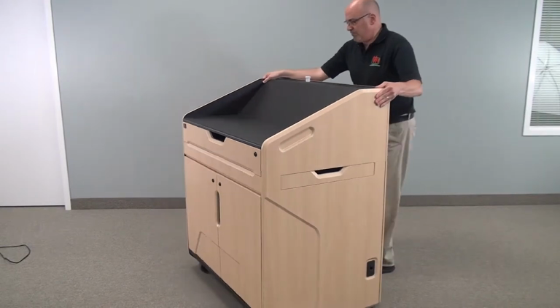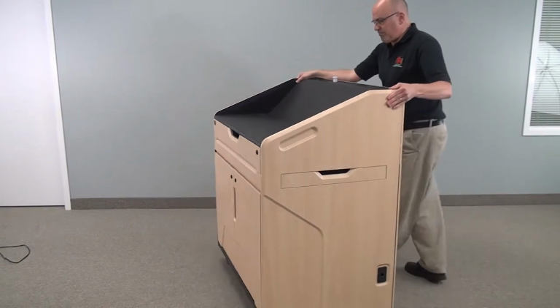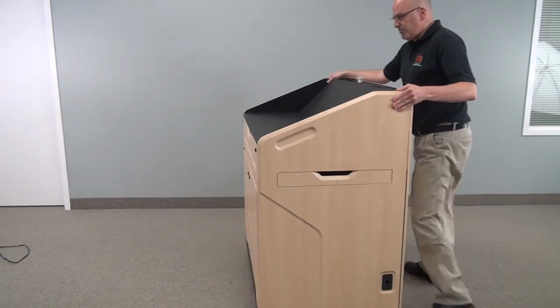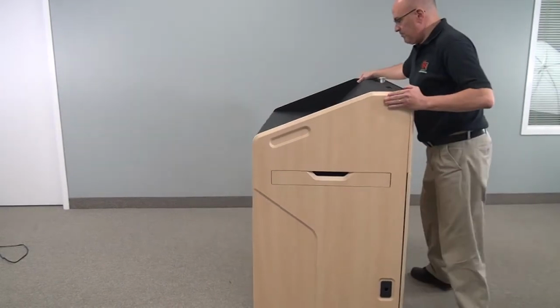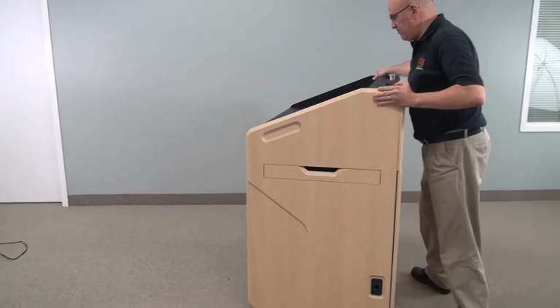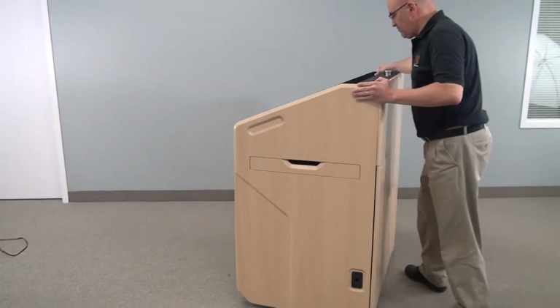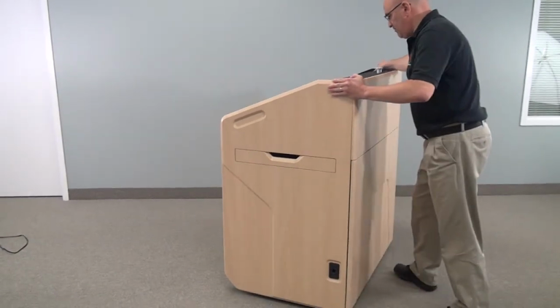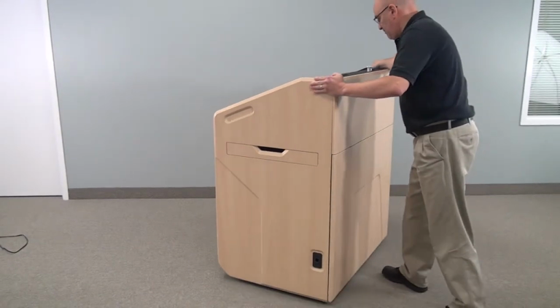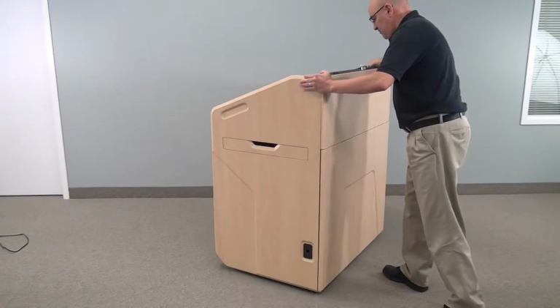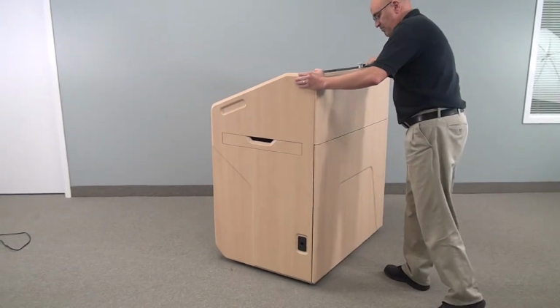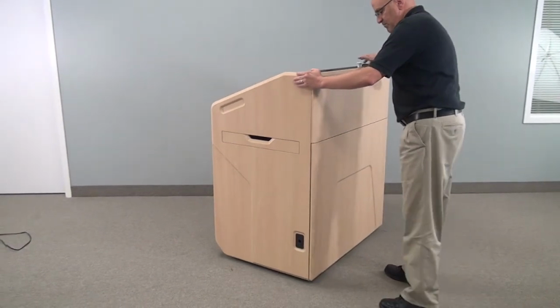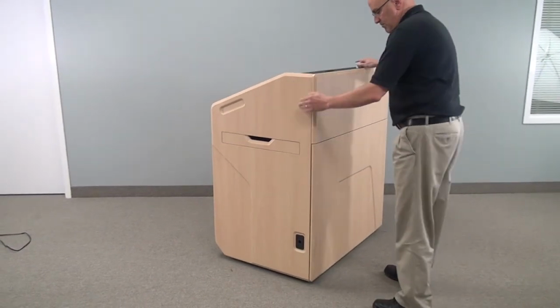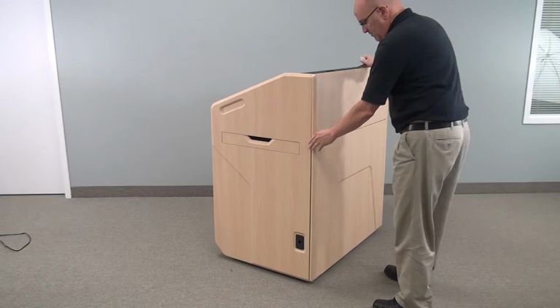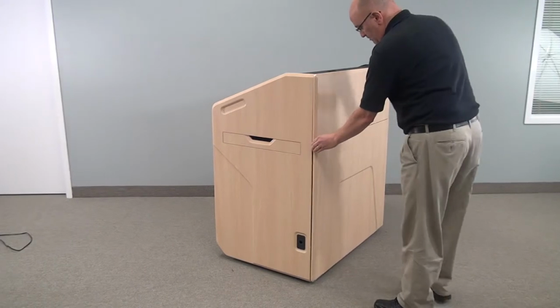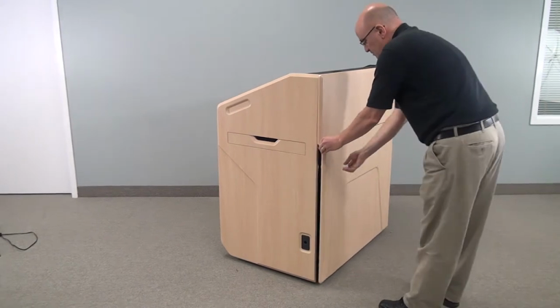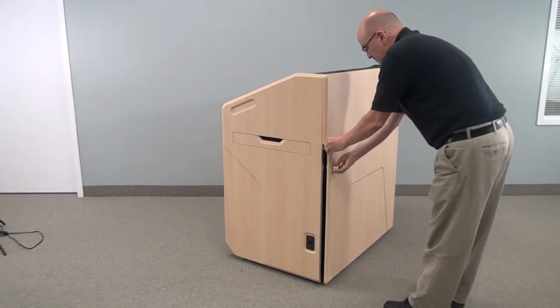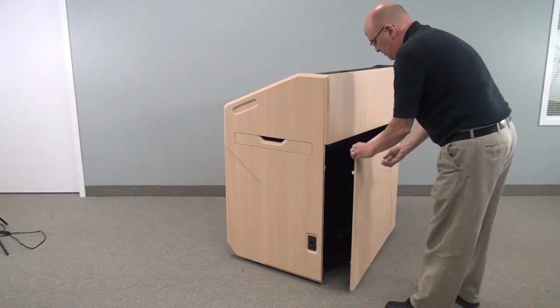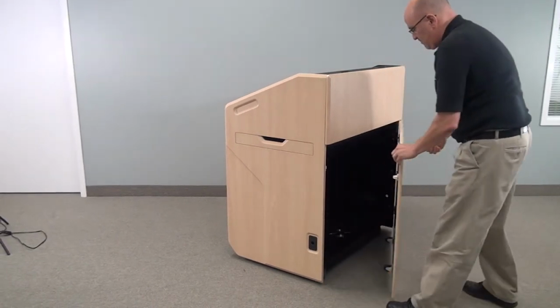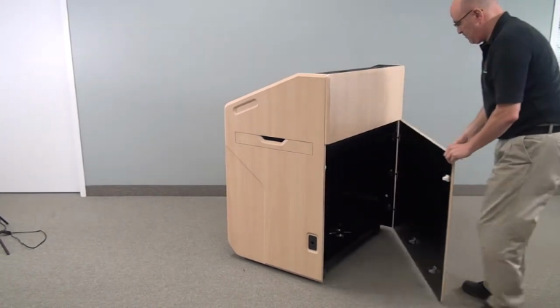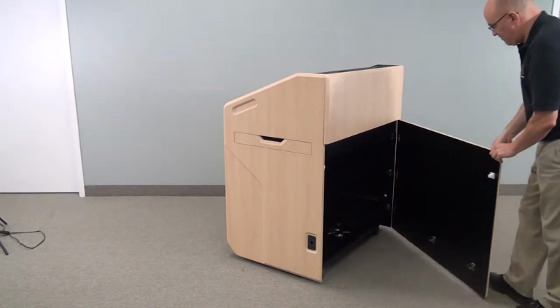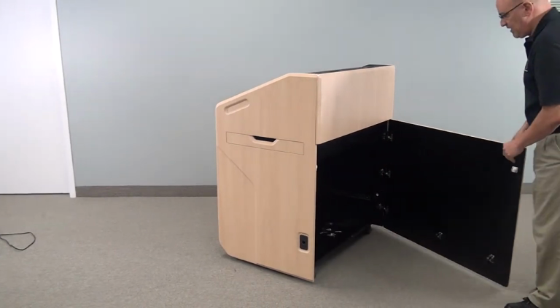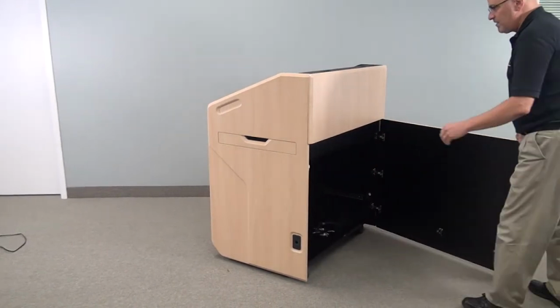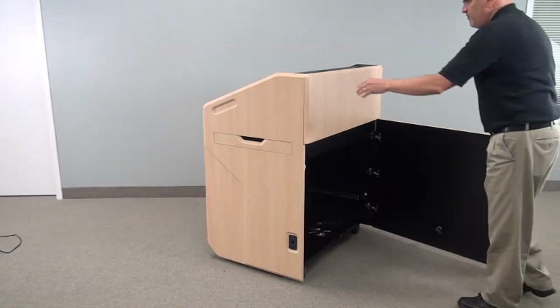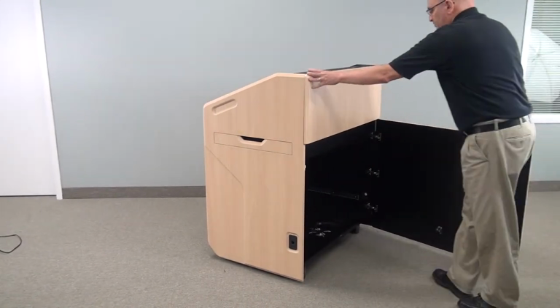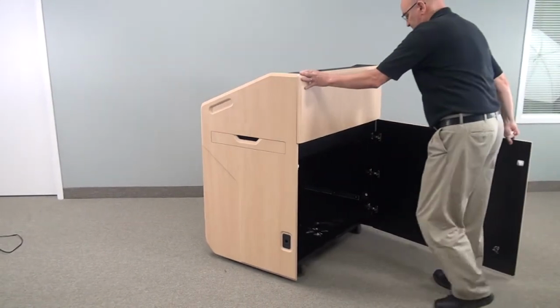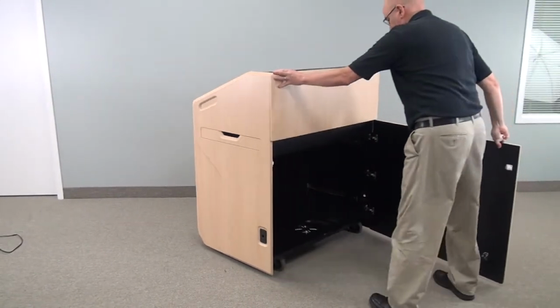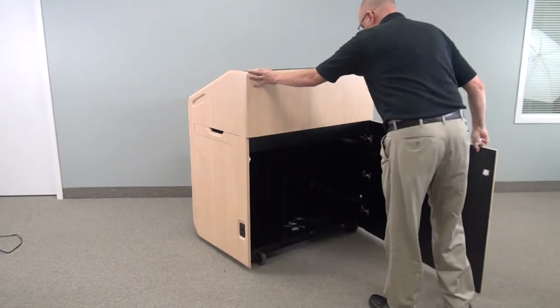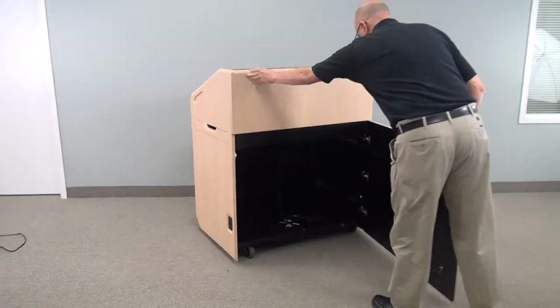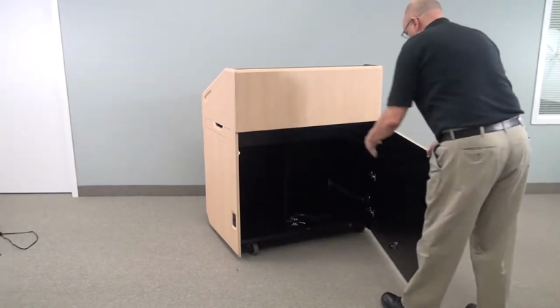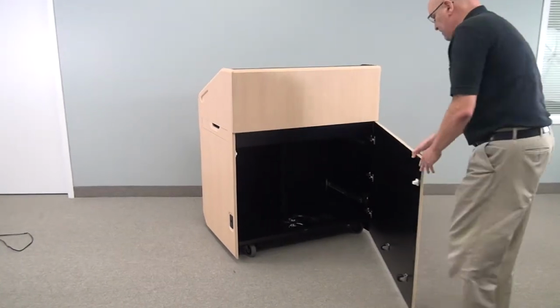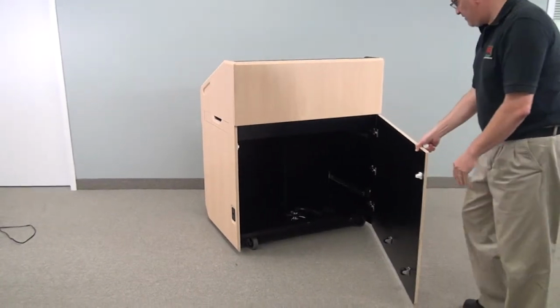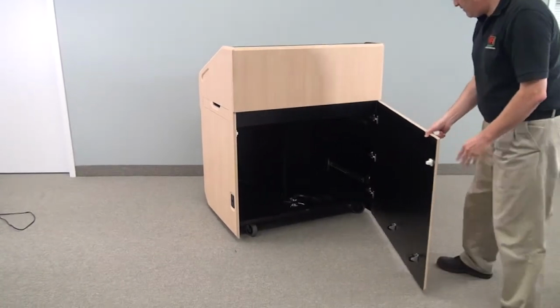One of the features of this unit is there is no hardware showing on the front, so there's no unsightly hardware. We simply unlock with our special lock and you have full access to the rear of the unit.